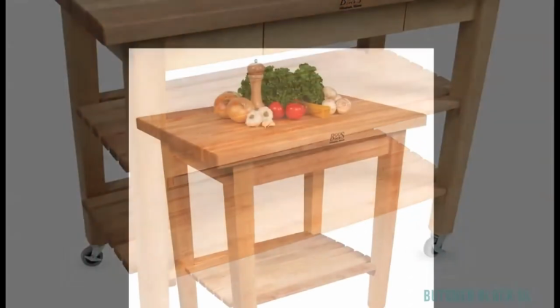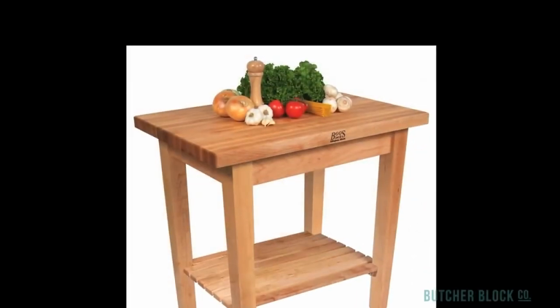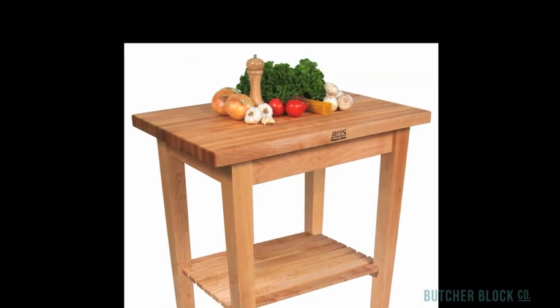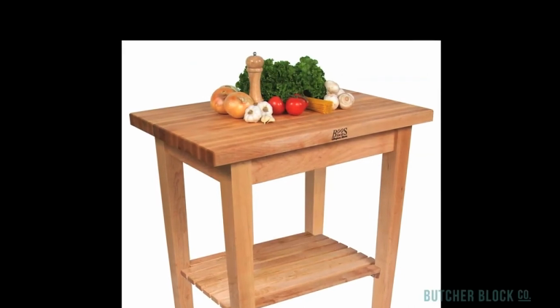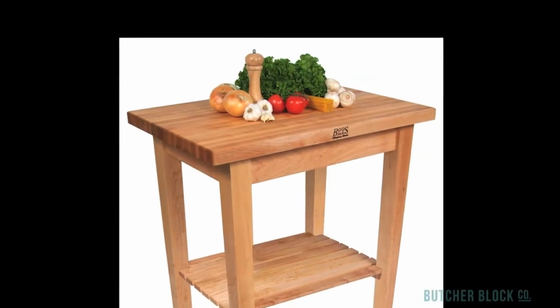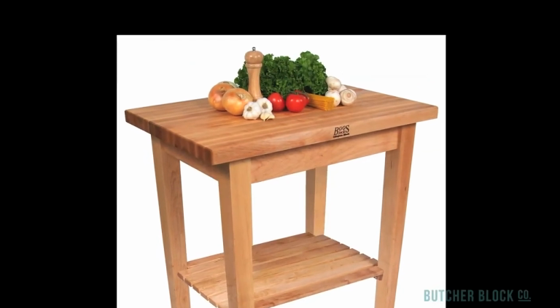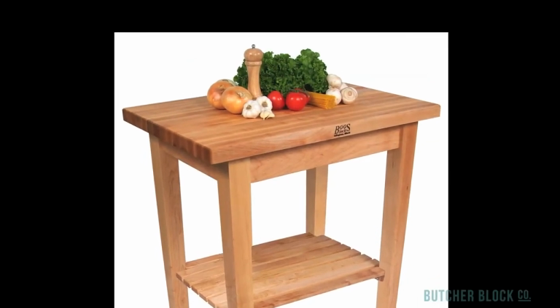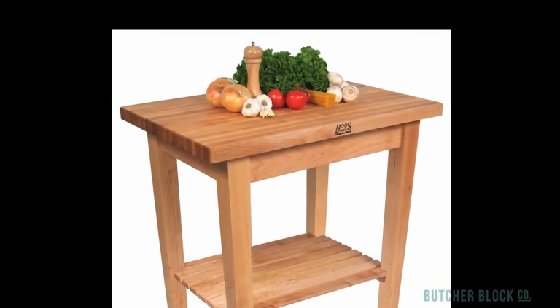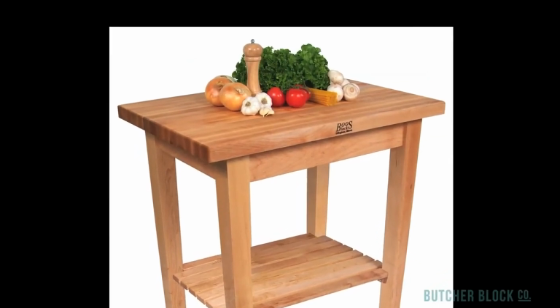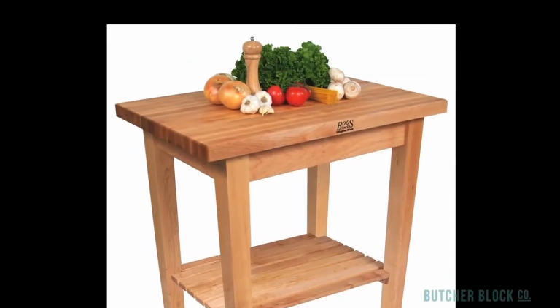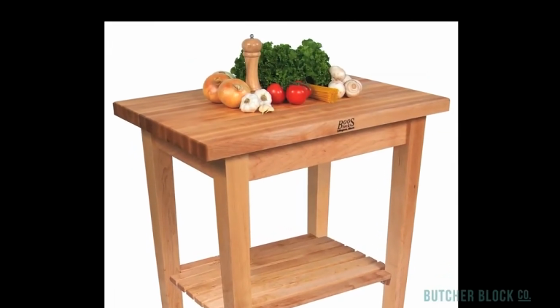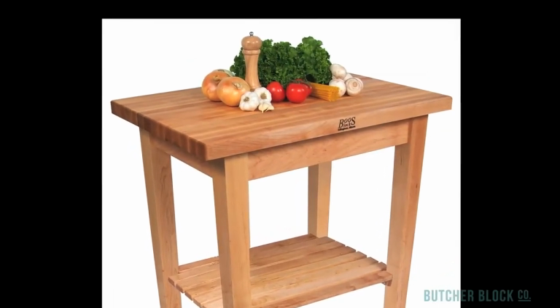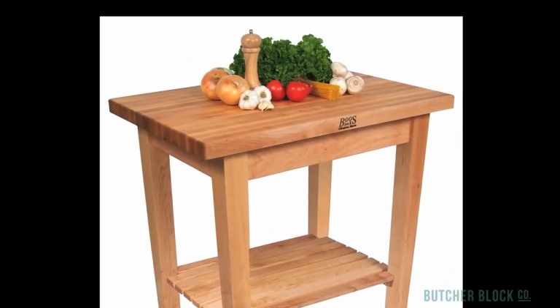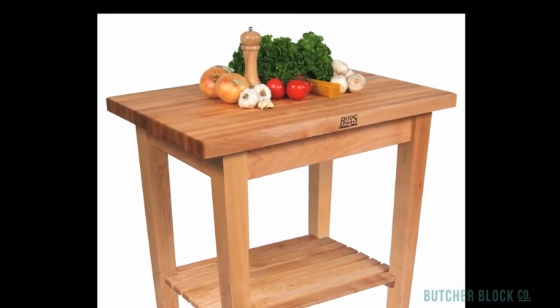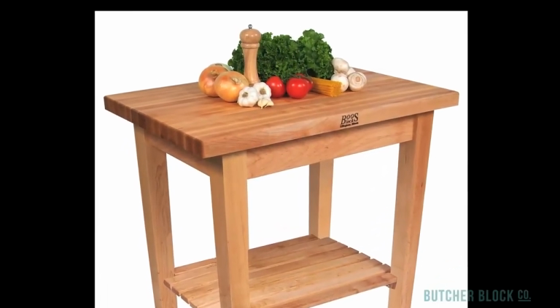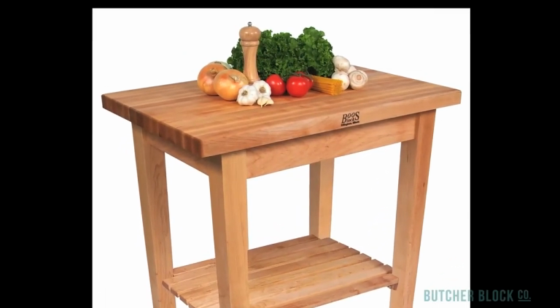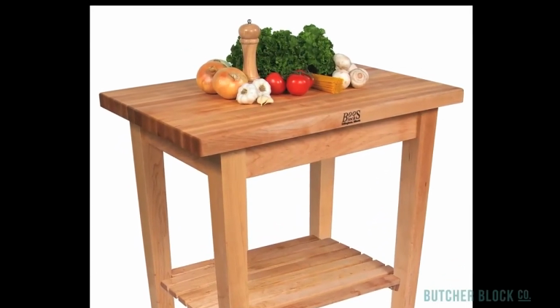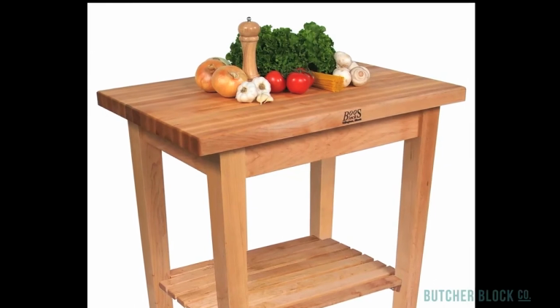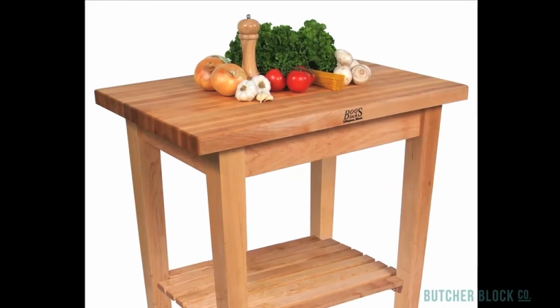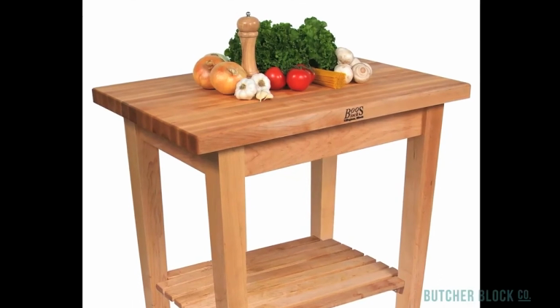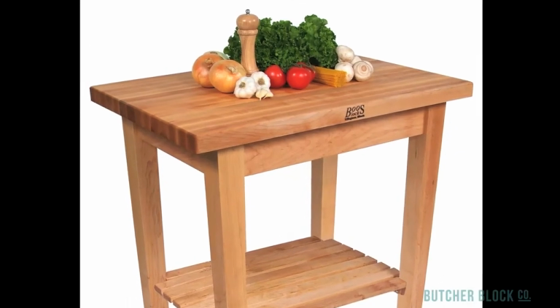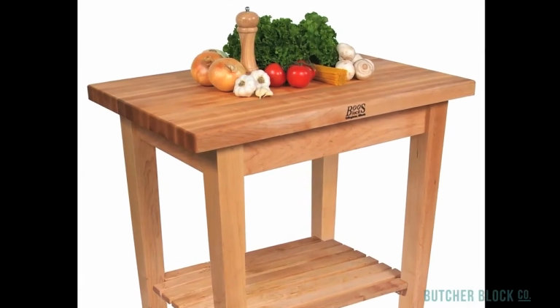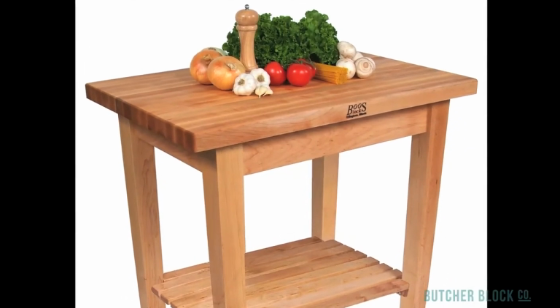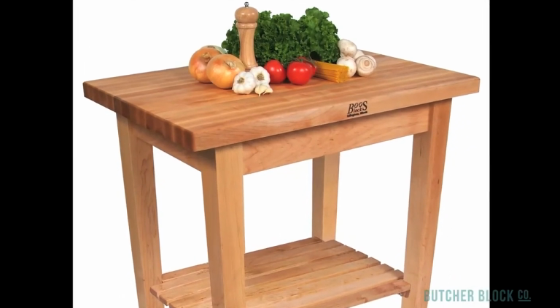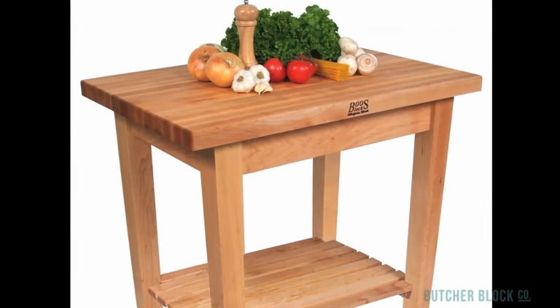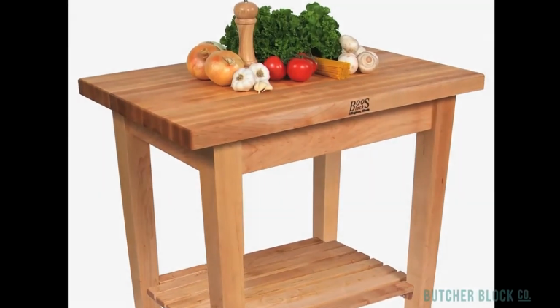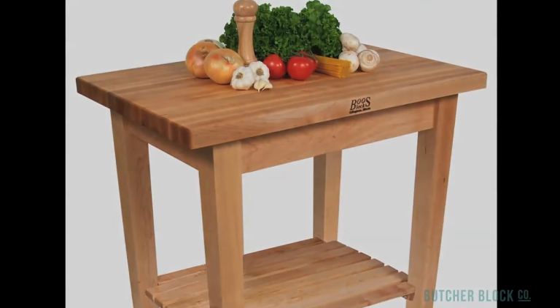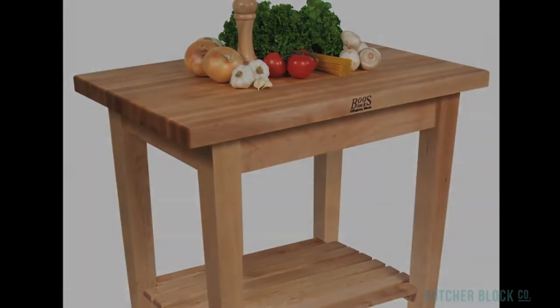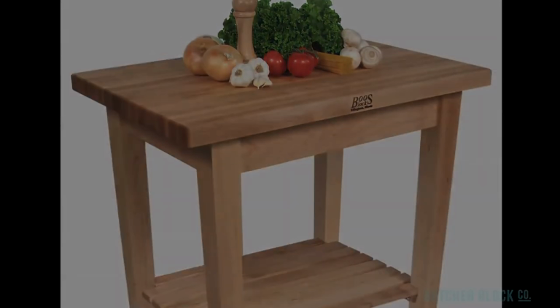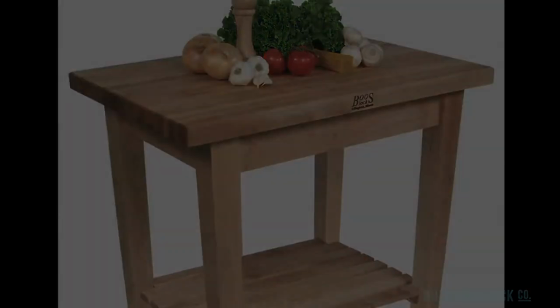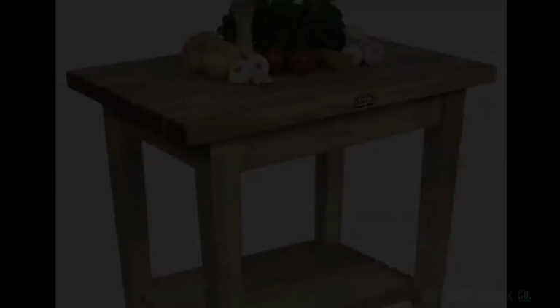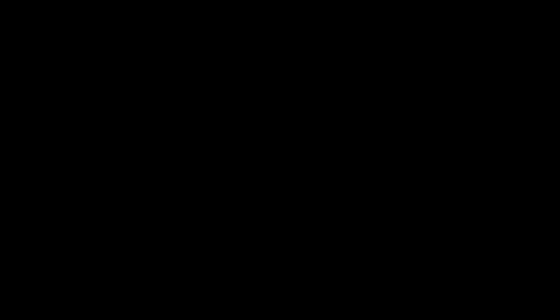But more than anything else, you'll appreciate the Butcher Block top on the C Work Table. It's versatile, so fine for everything from food preparation to dining. Check it out at ButcherBlockCo.com.